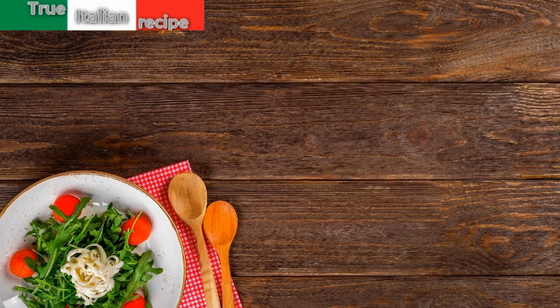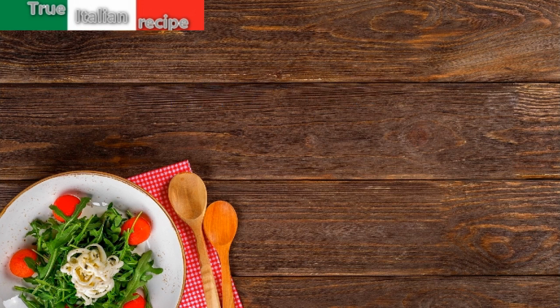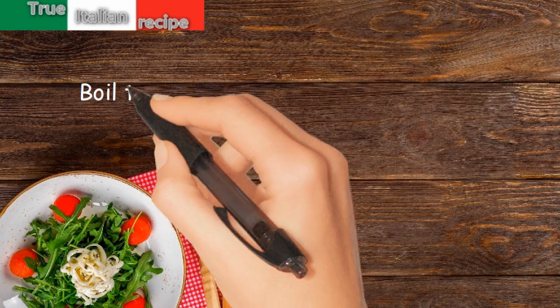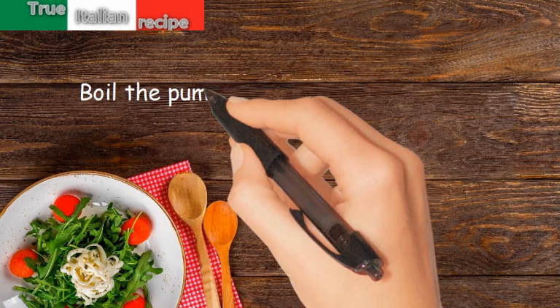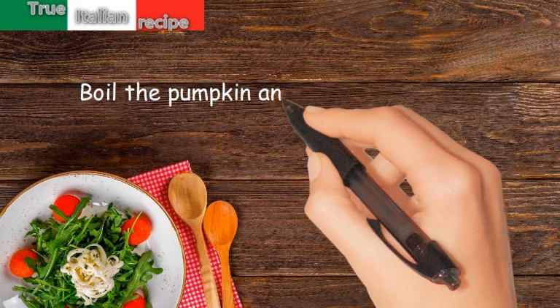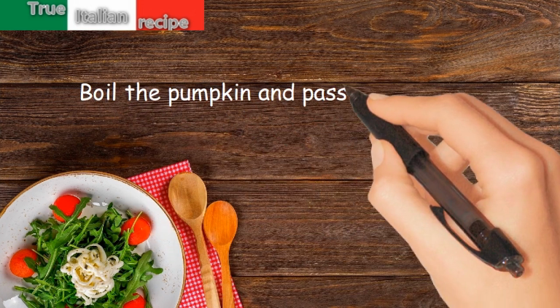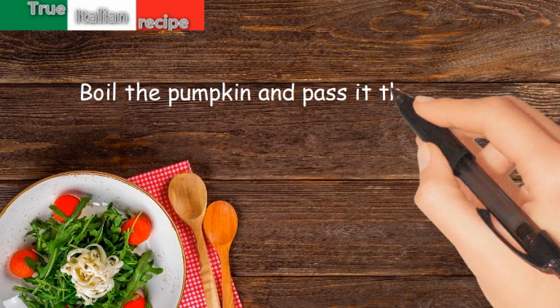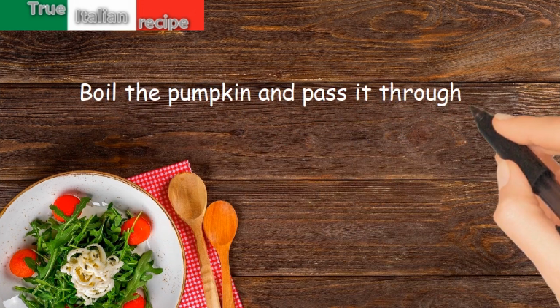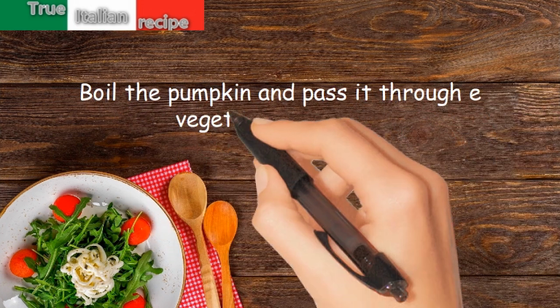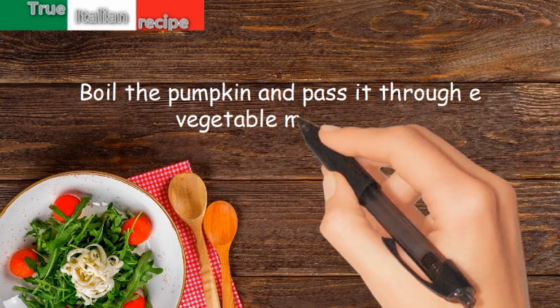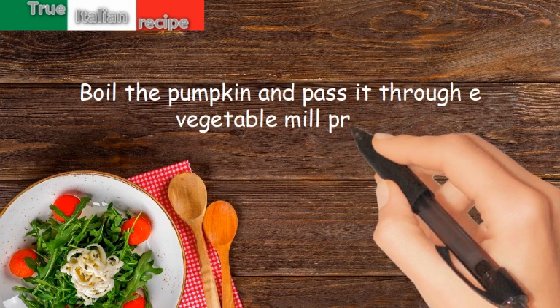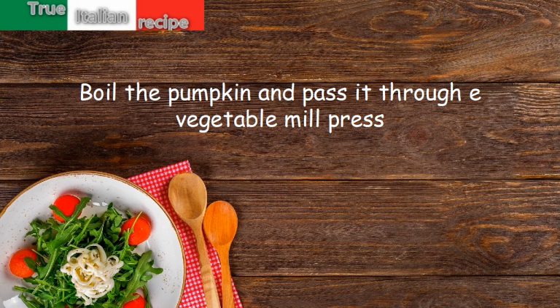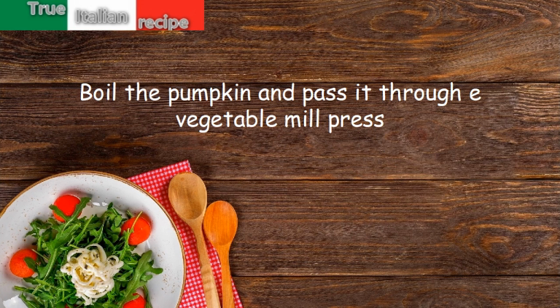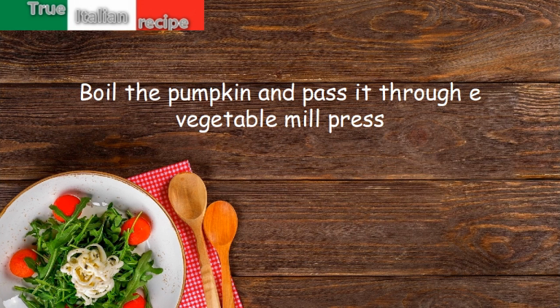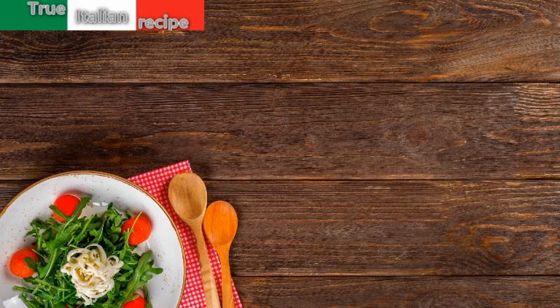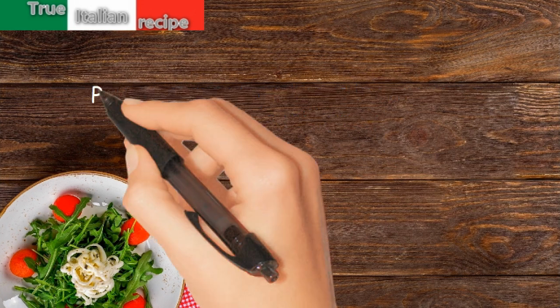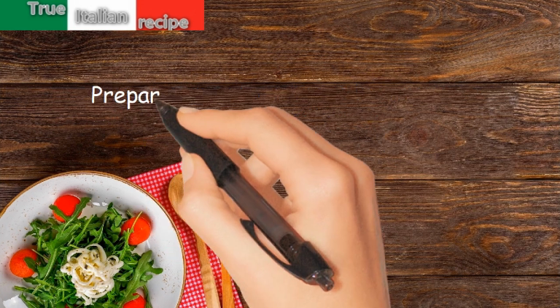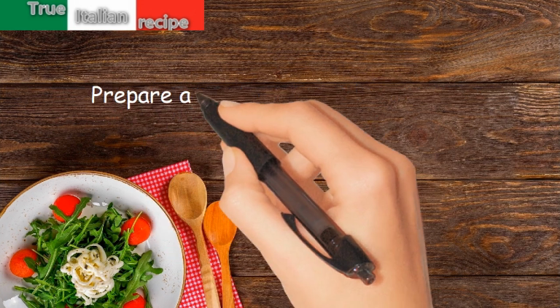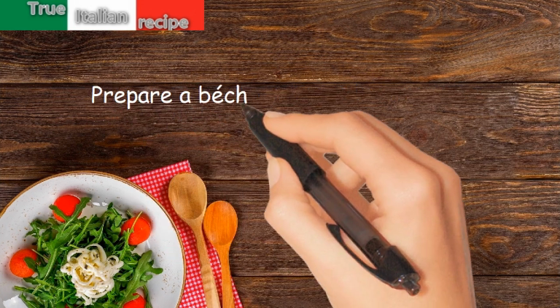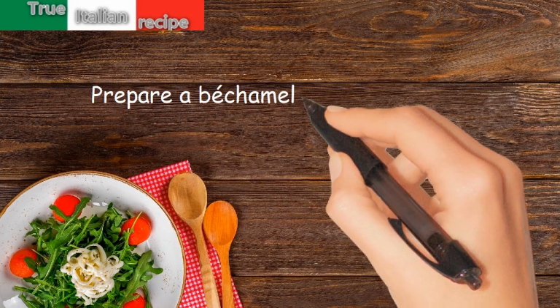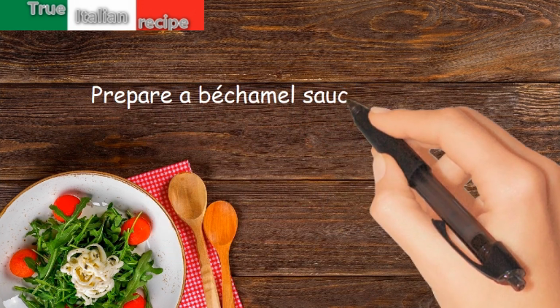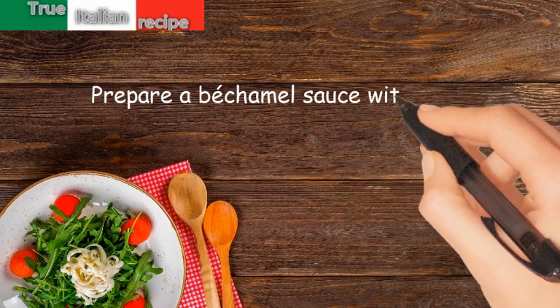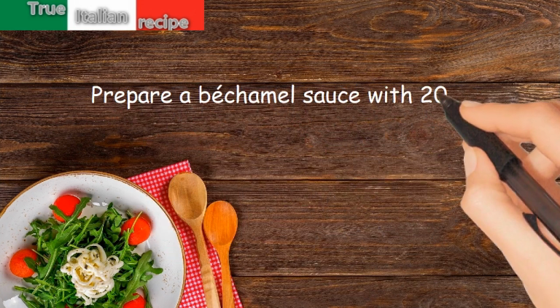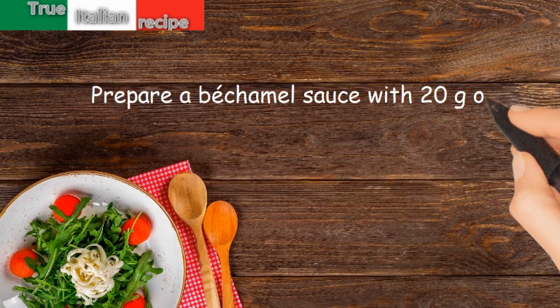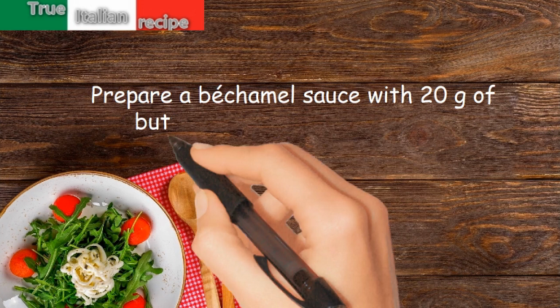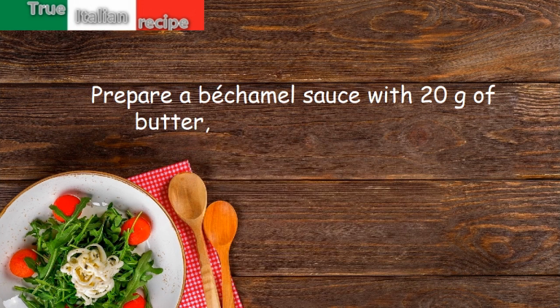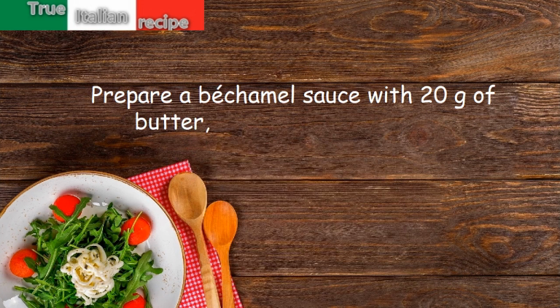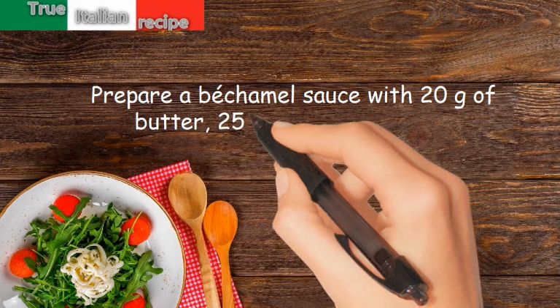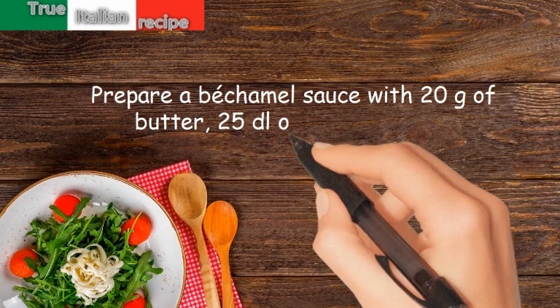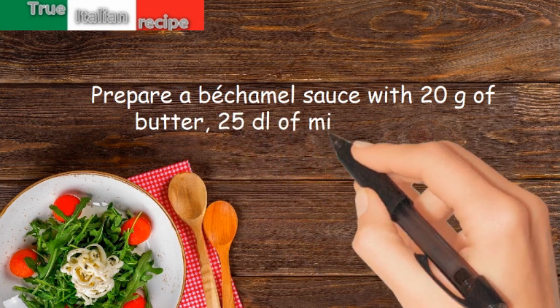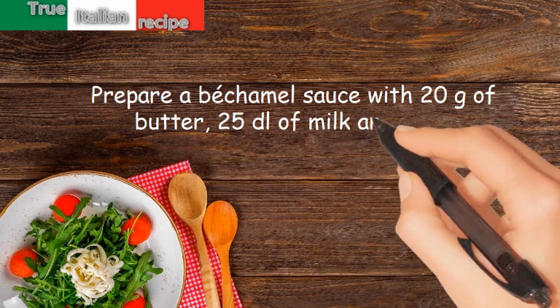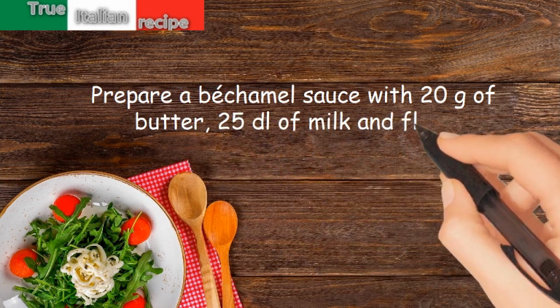Boil the pumpkin and pass it through a vegetable mill press. Prepare a béchamel sauce with 20 grams of butter, 2.5 deciliters of milk, and flour.